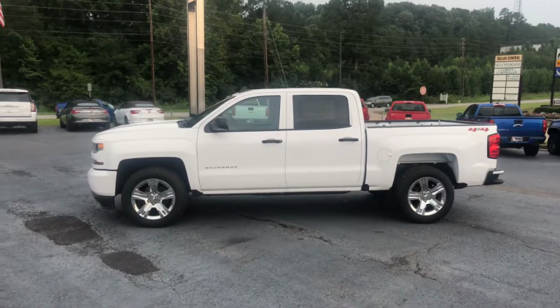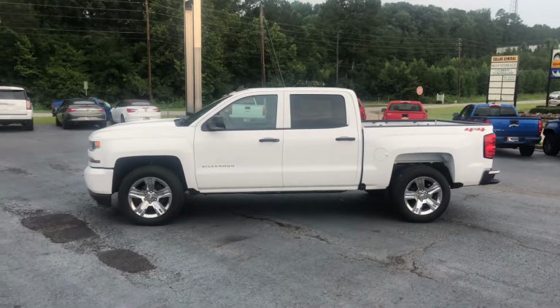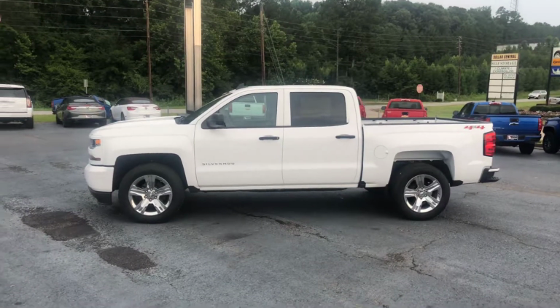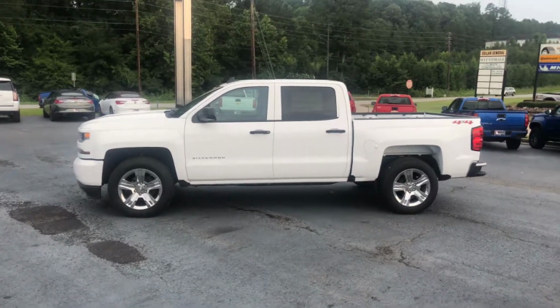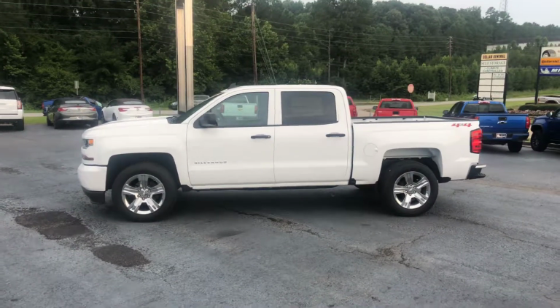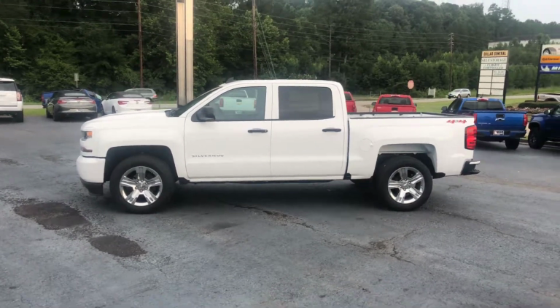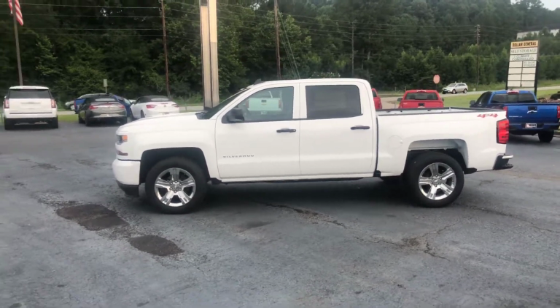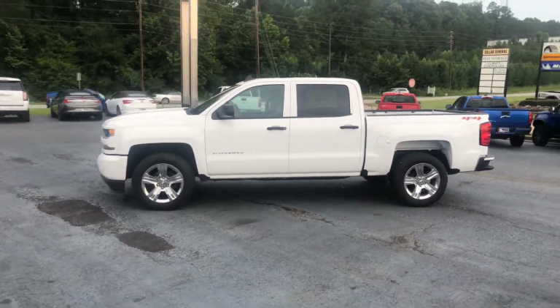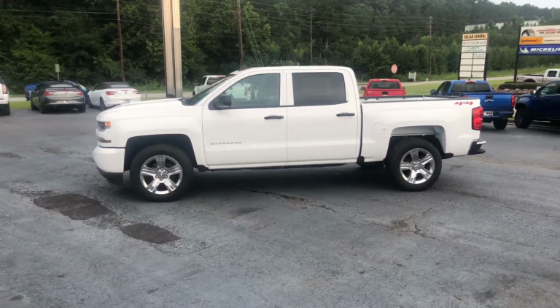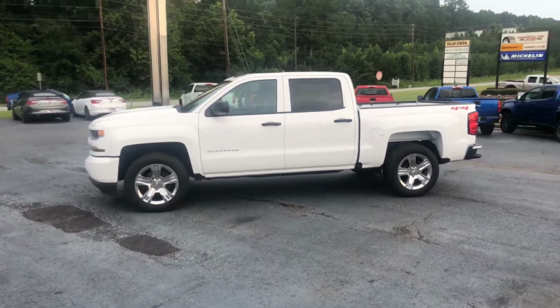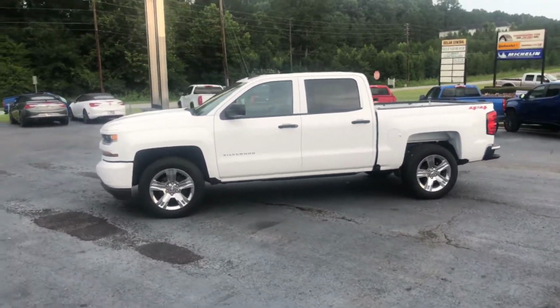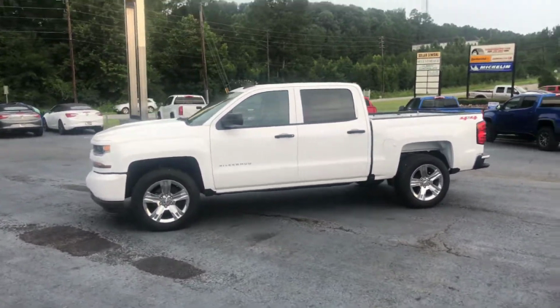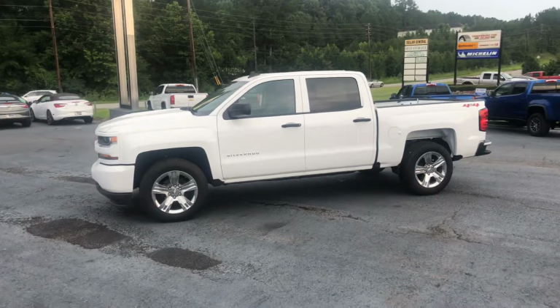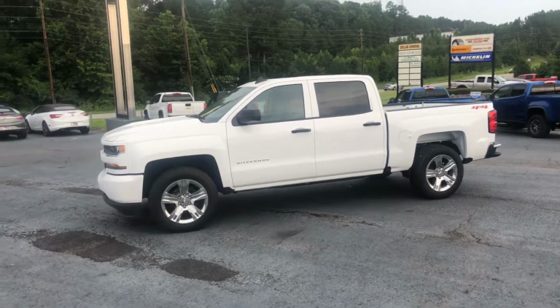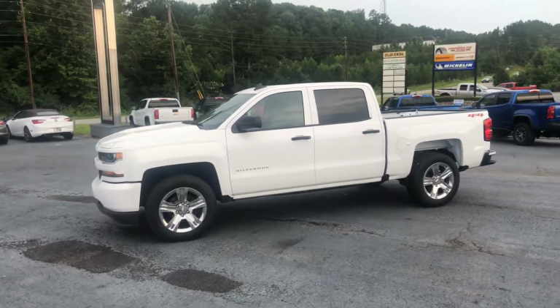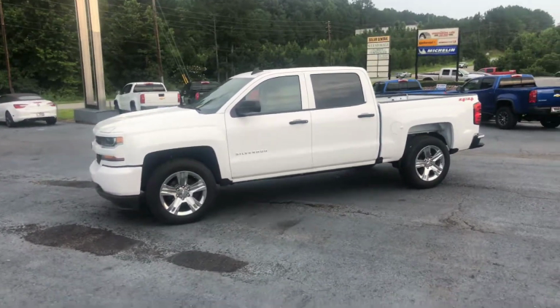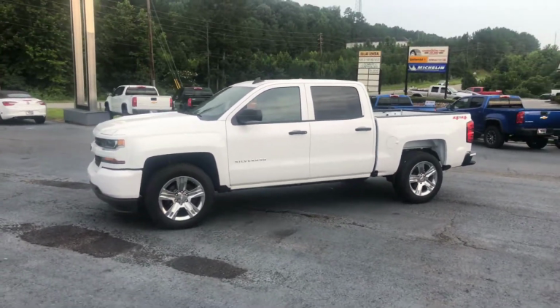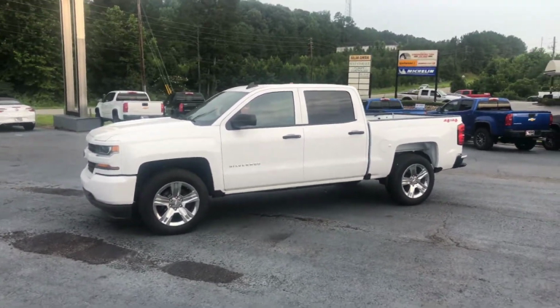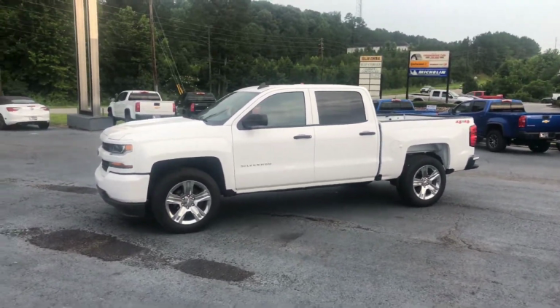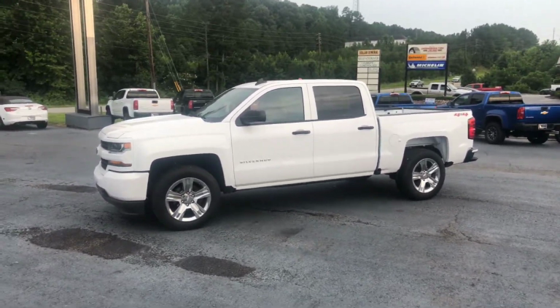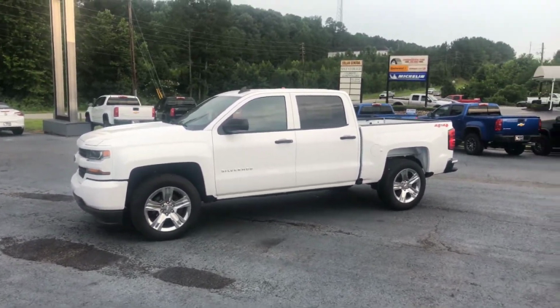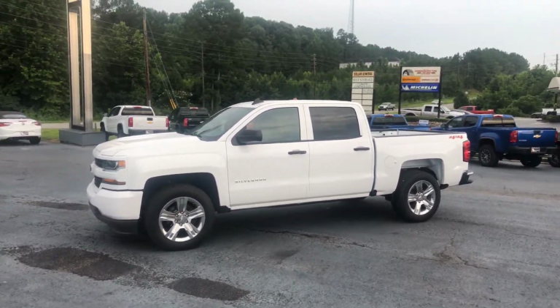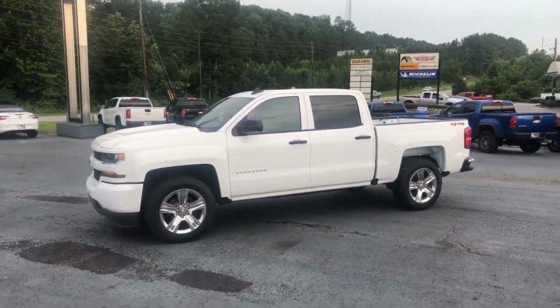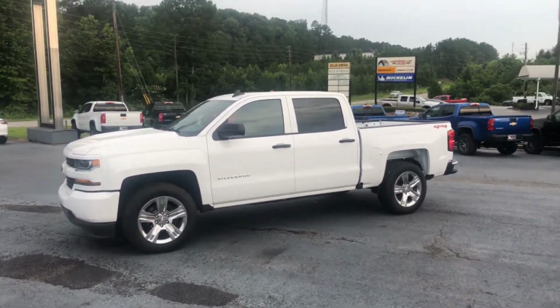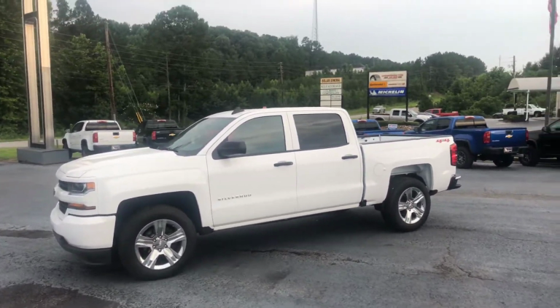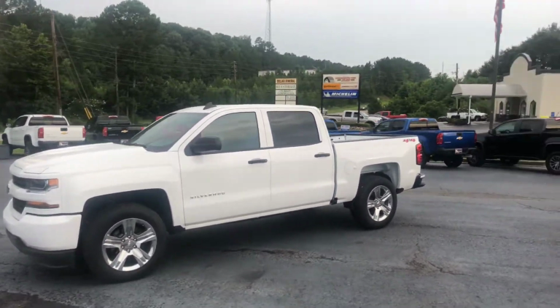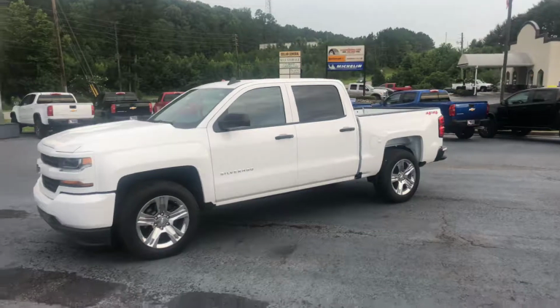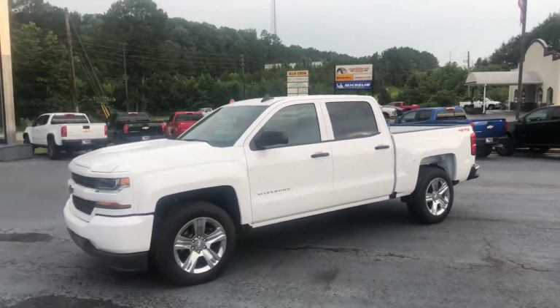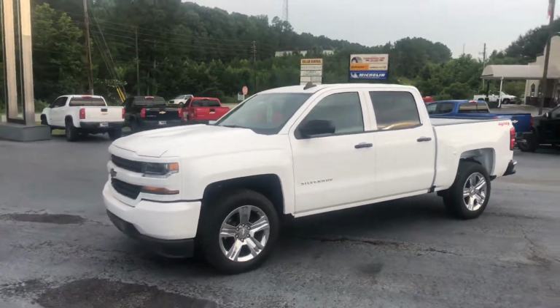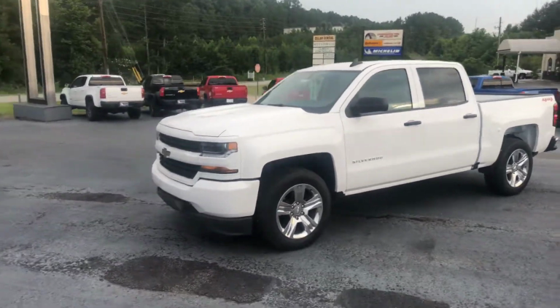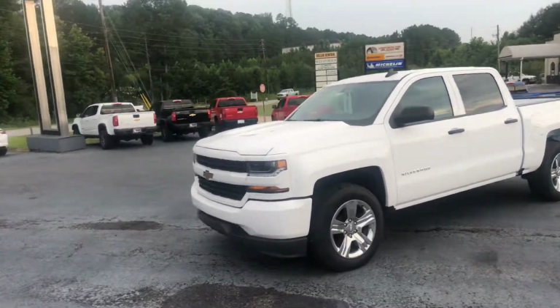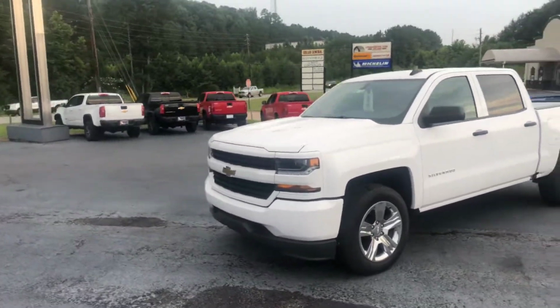Hey Robert, this is Brad here at Jimmy Britt Chevrolet in Greensboro, Georgia. Just wanted to introduce myself and make you a quick video of this beautiful 2018 Chevrolet Silverado 1500.